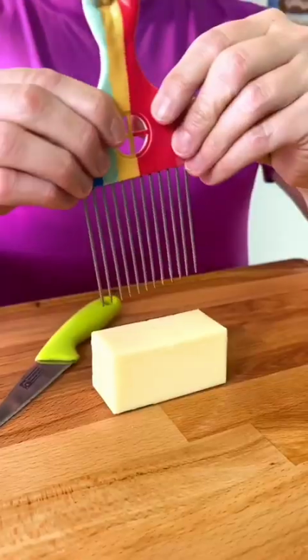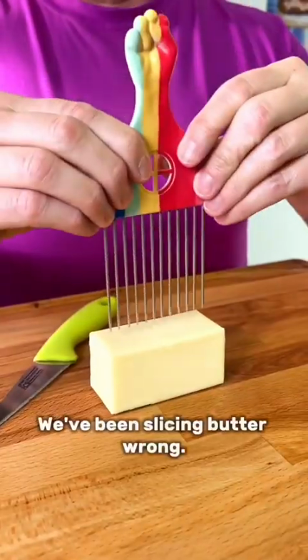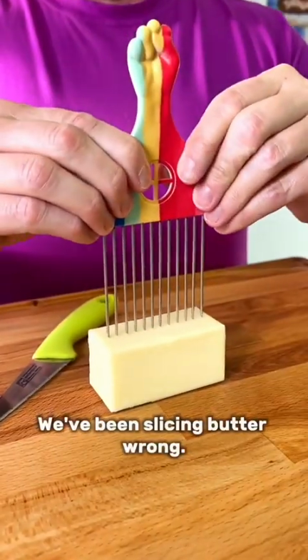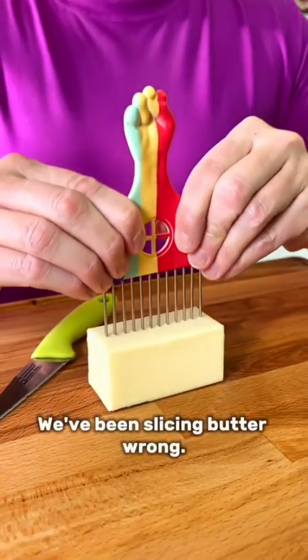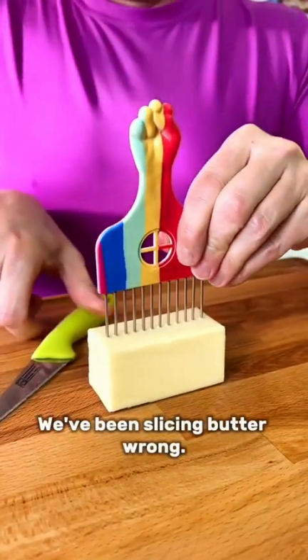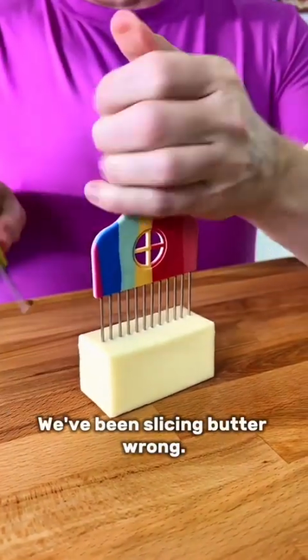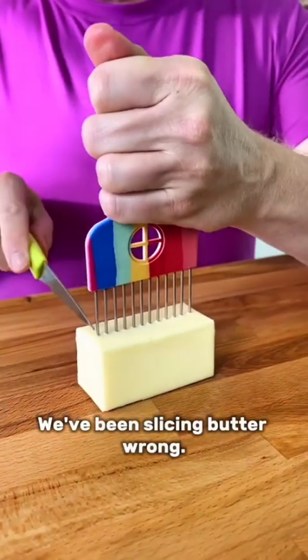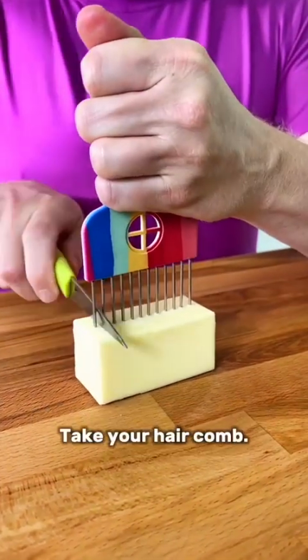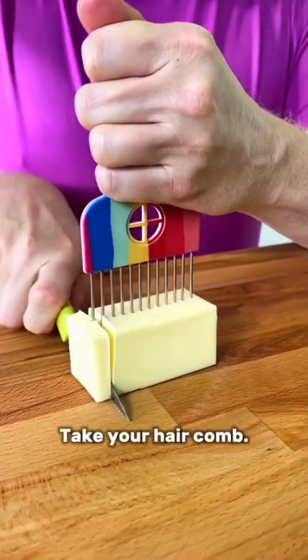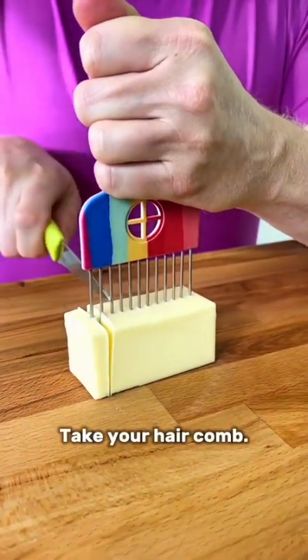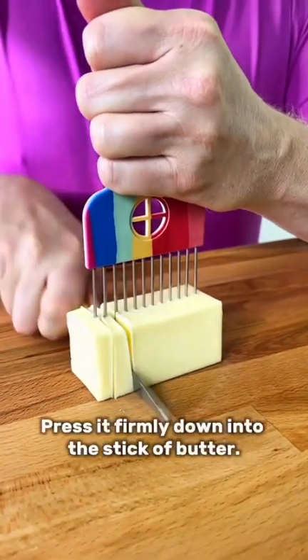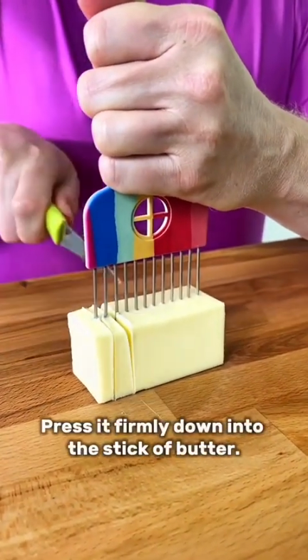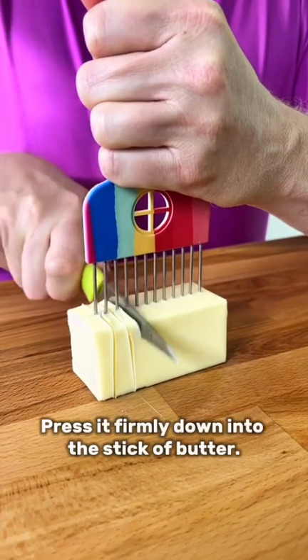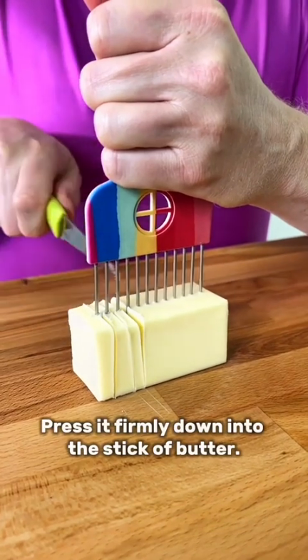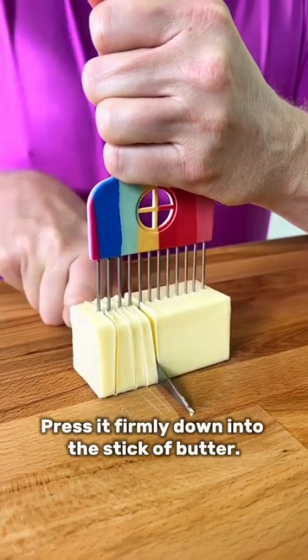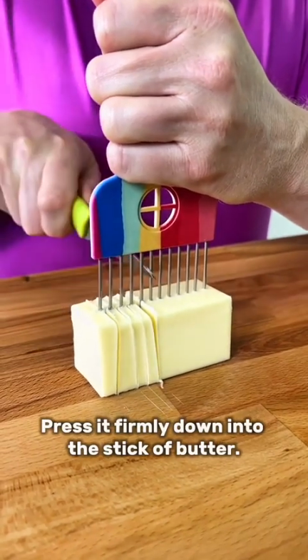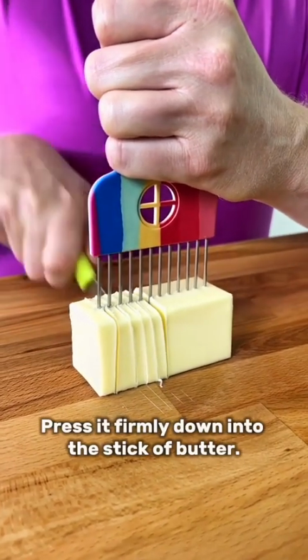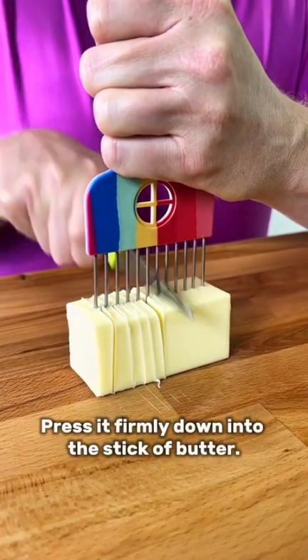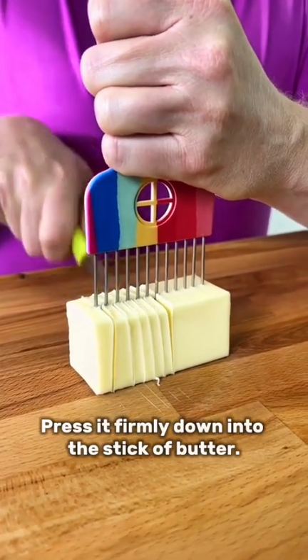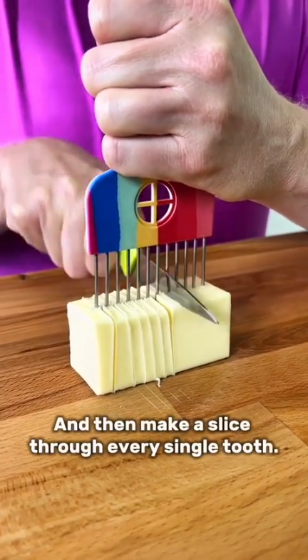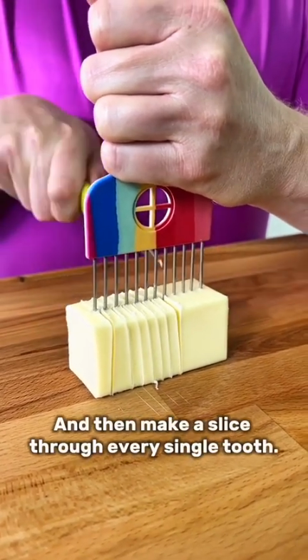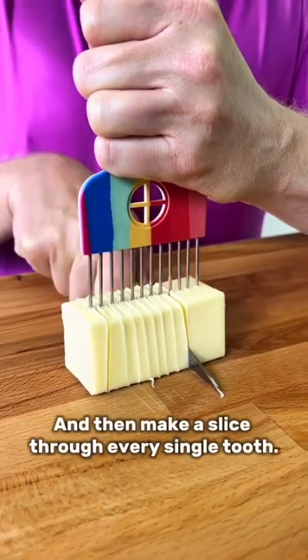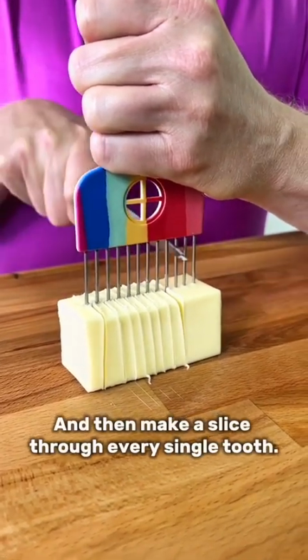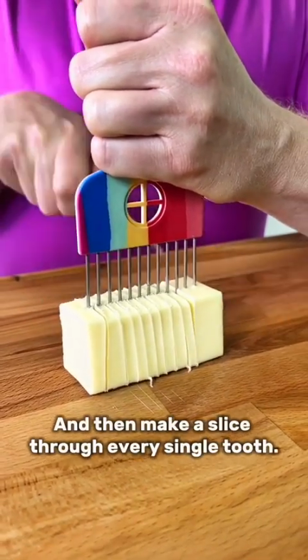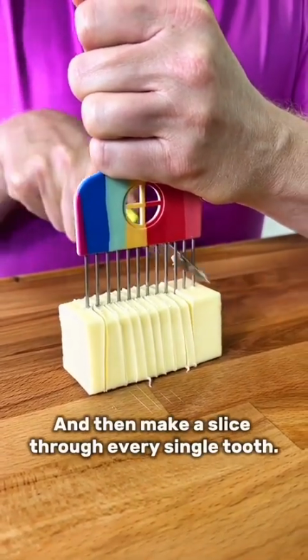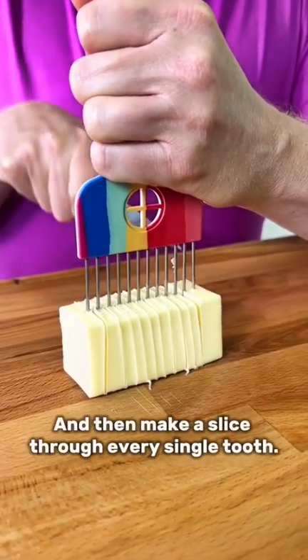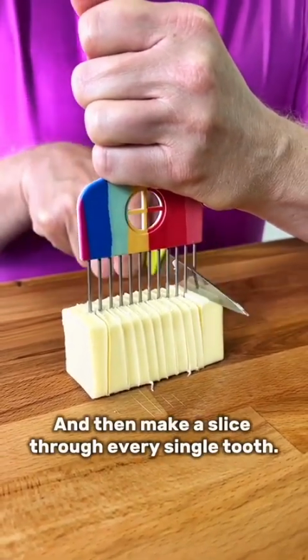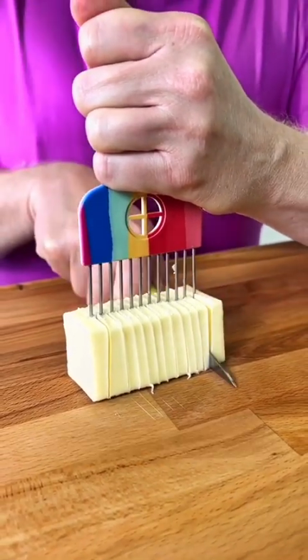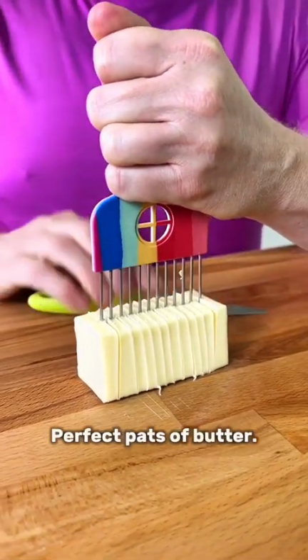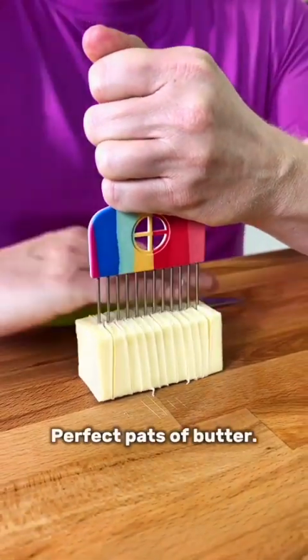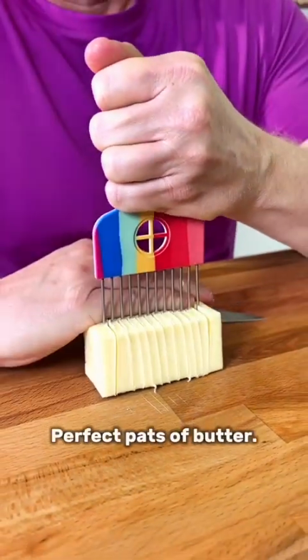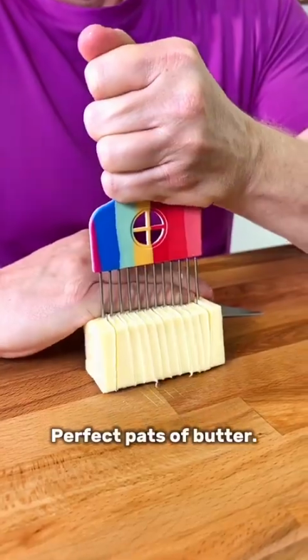We've been slicing butter wrong. Take your hair comb, press it firmly down into the stick of butter, and then make a slice through every single tooth. Perfect pats of butter.